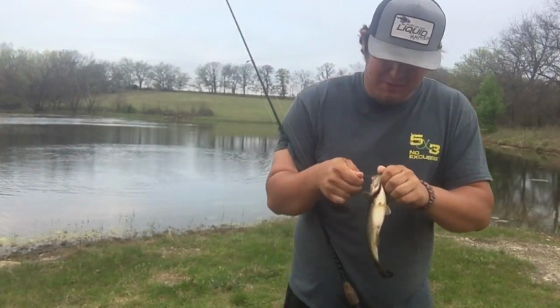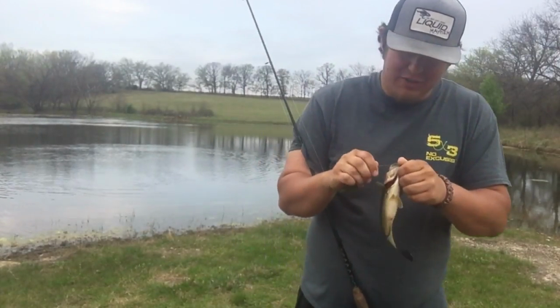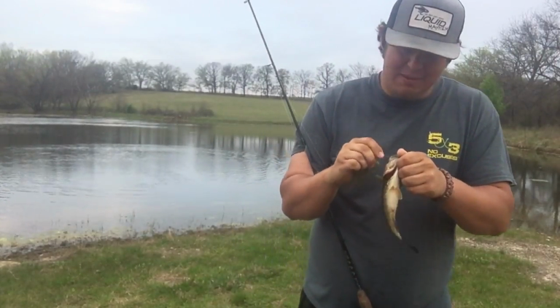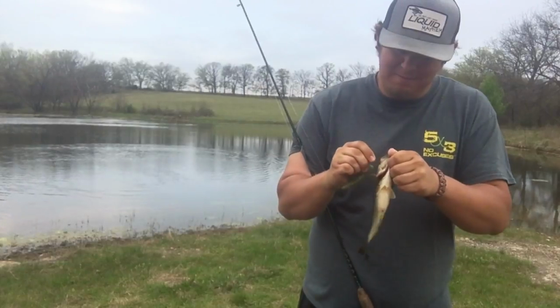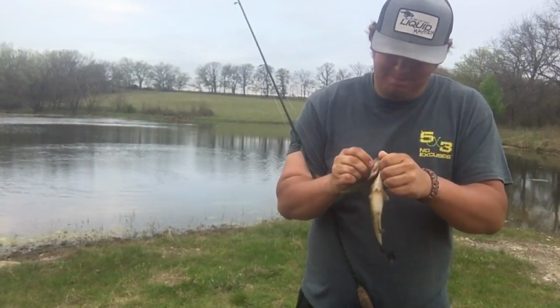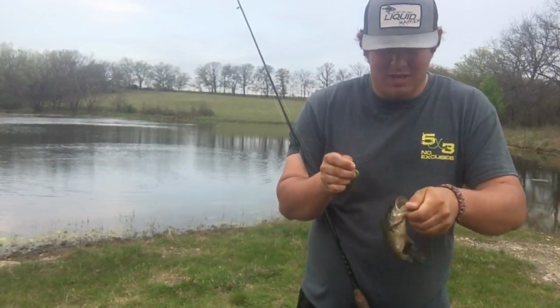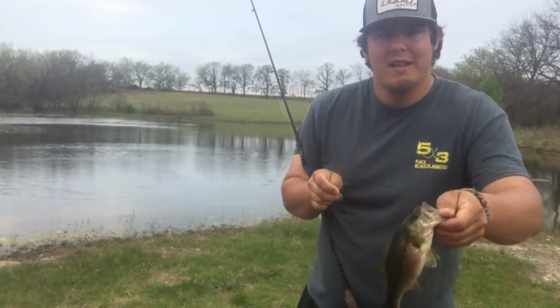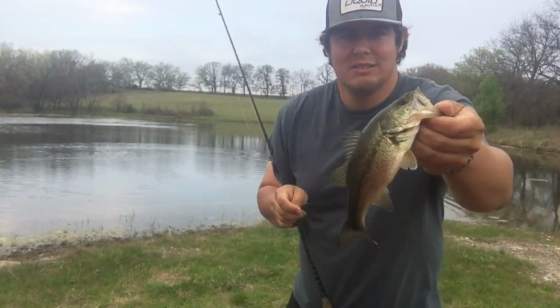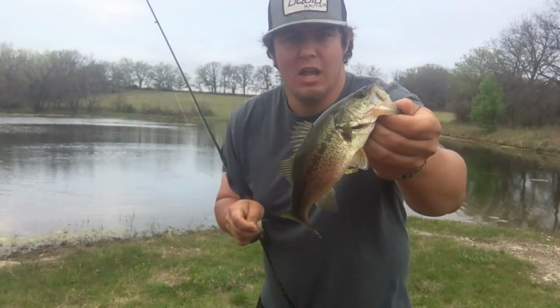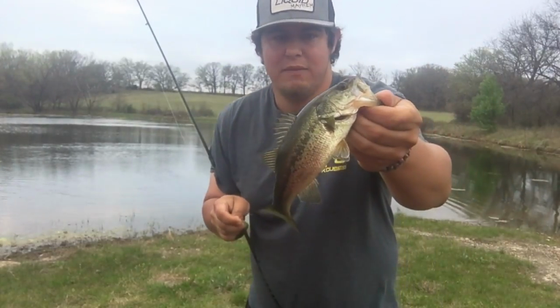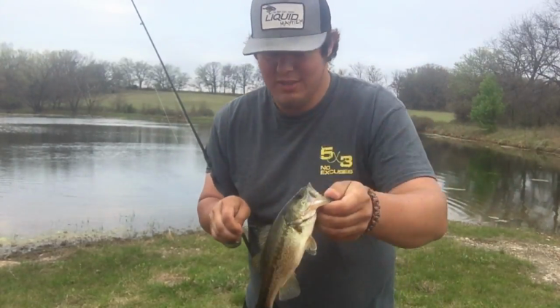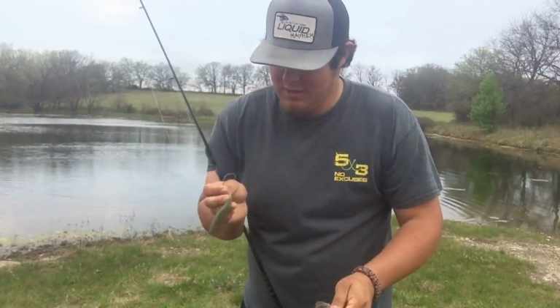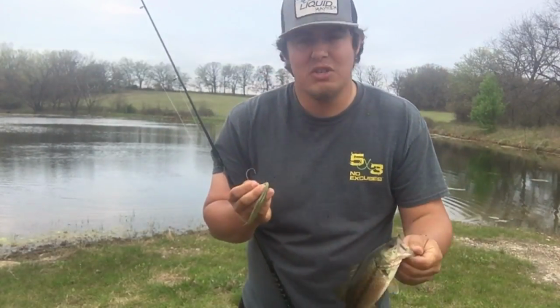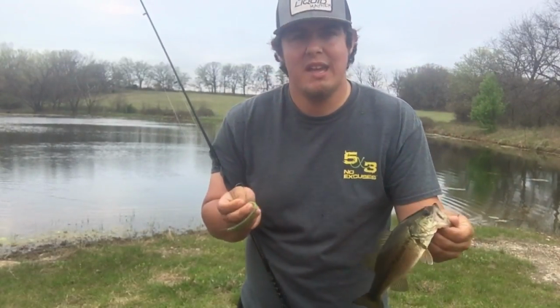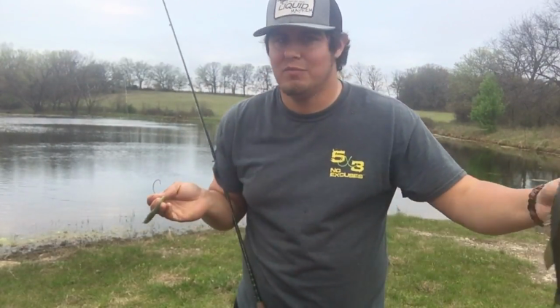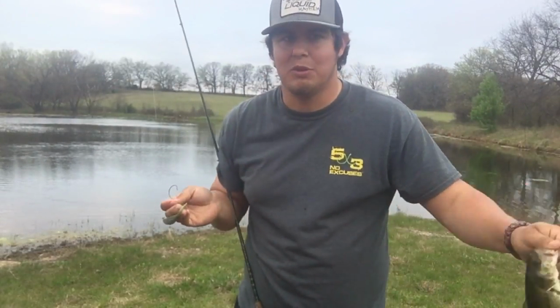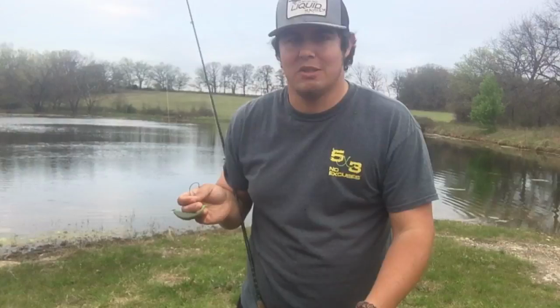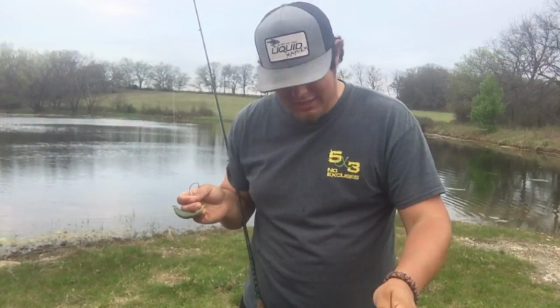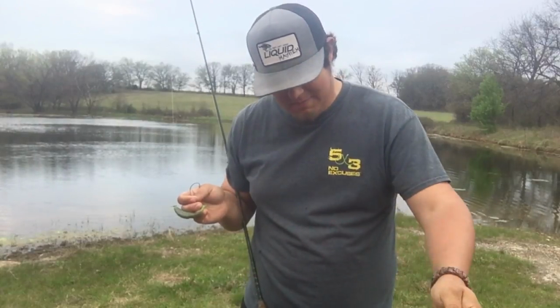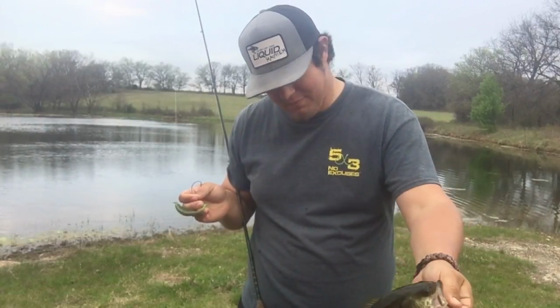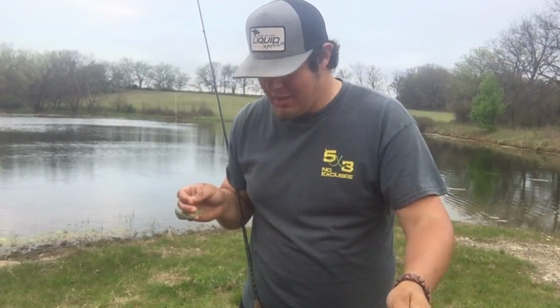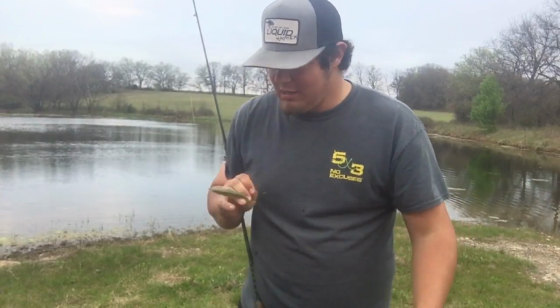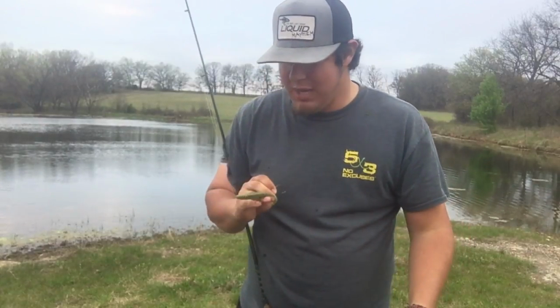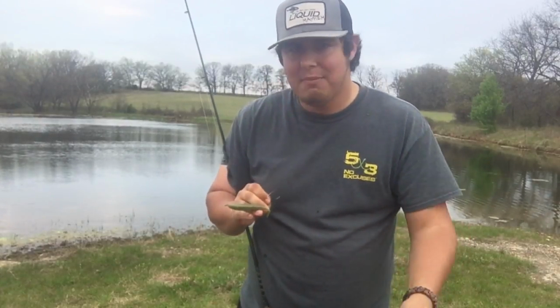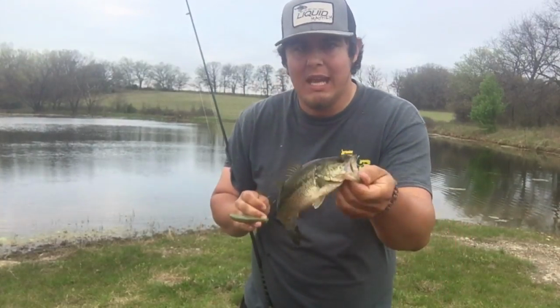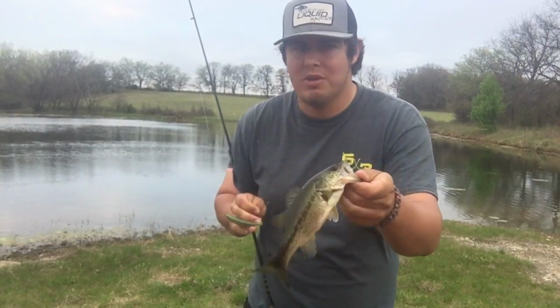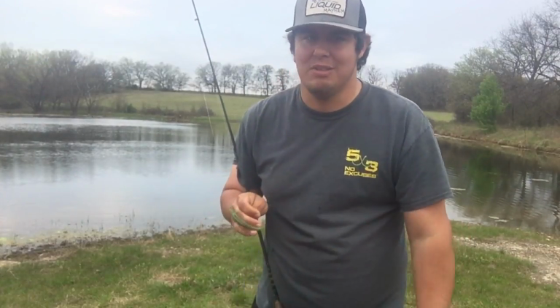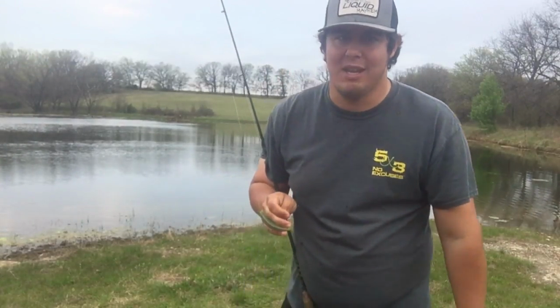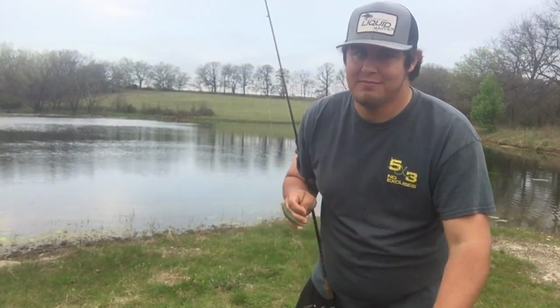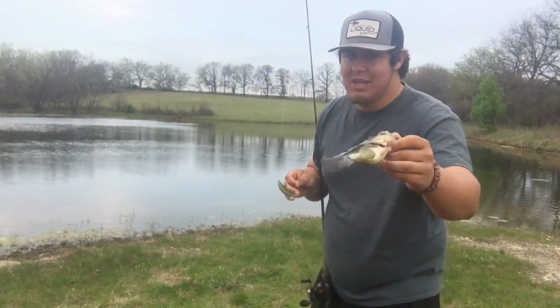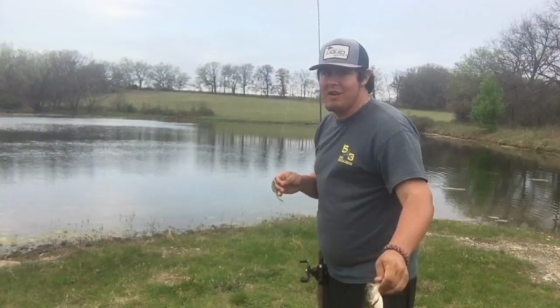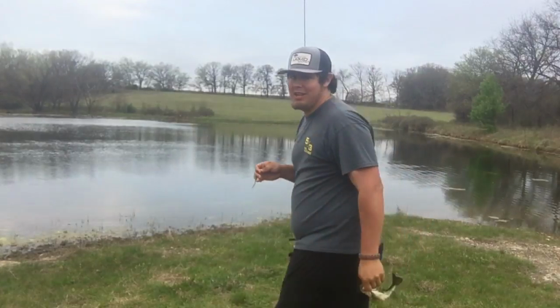That hook got him good — not a big fish, but did you see that? Just a couple twitches on the rod tip. Liquid Mayhem — I cannot resist Liquid Mayhem. Let's see if I can do it again.